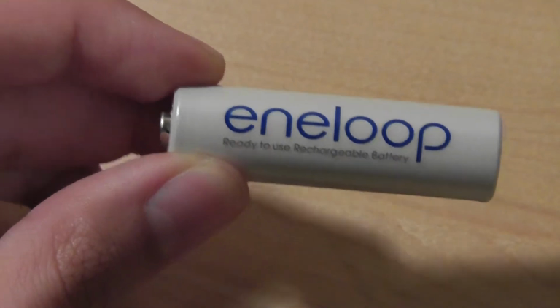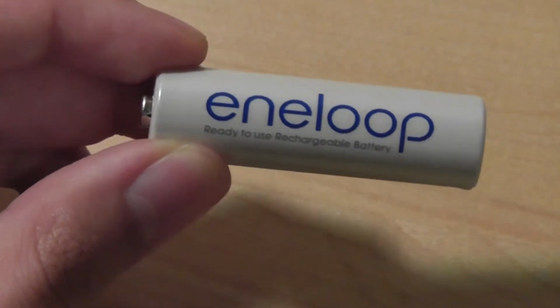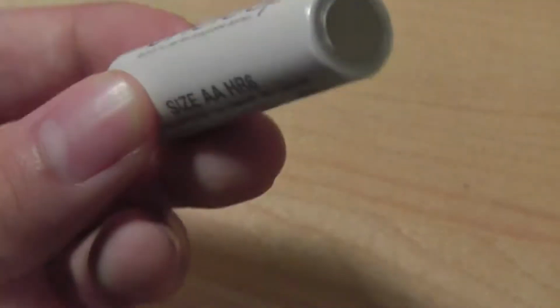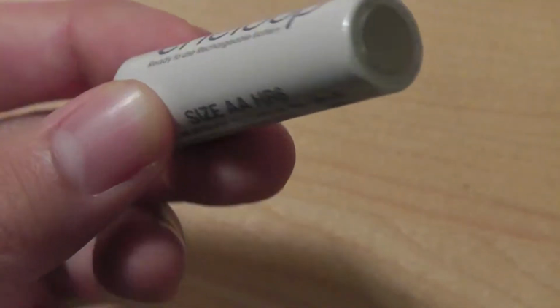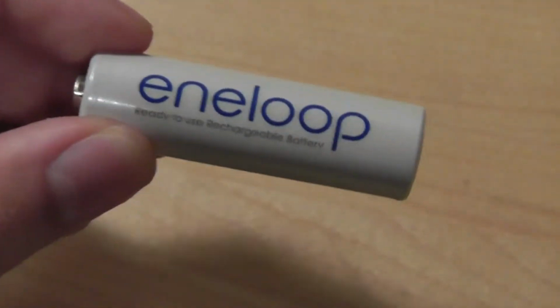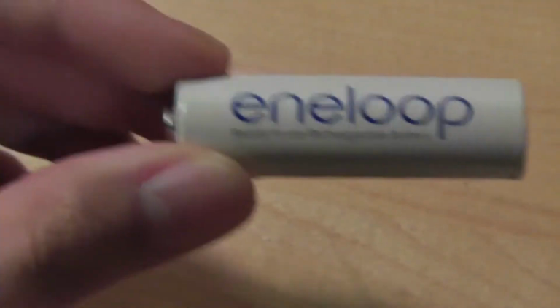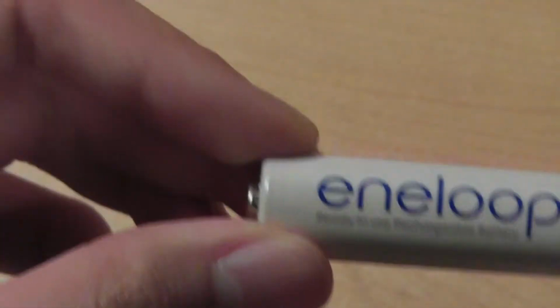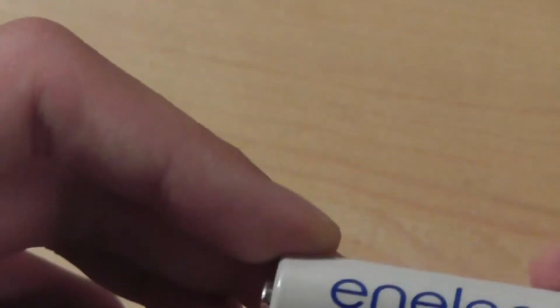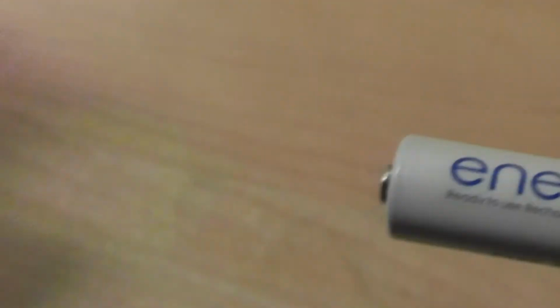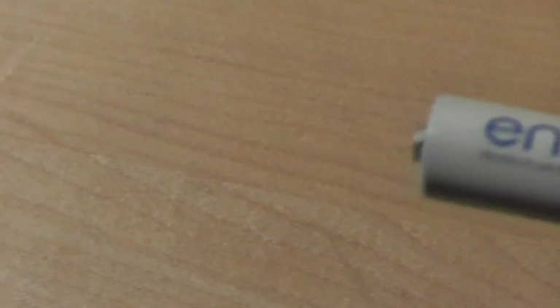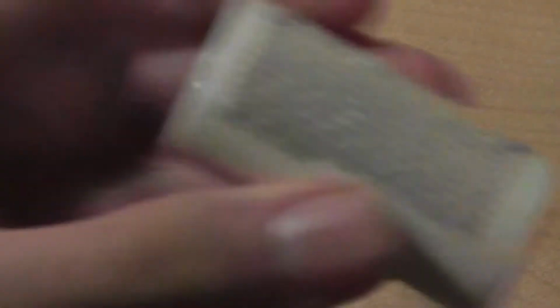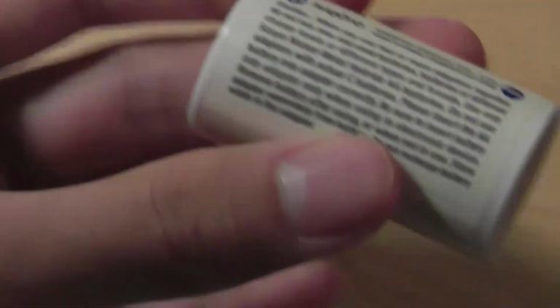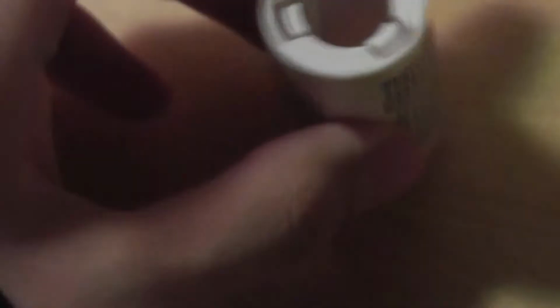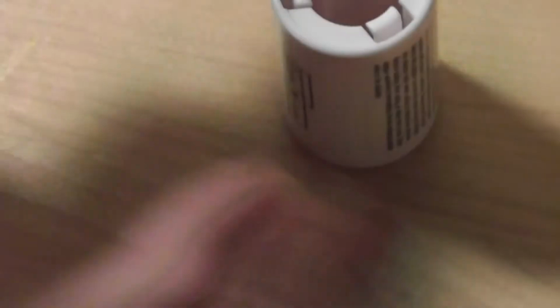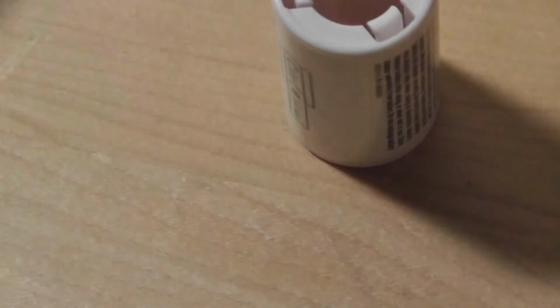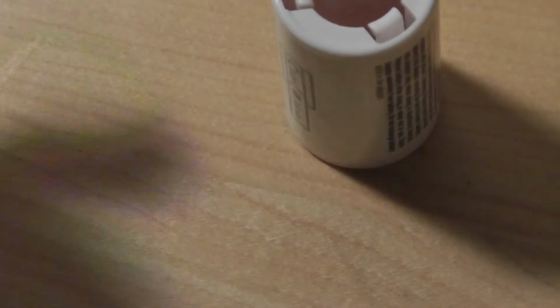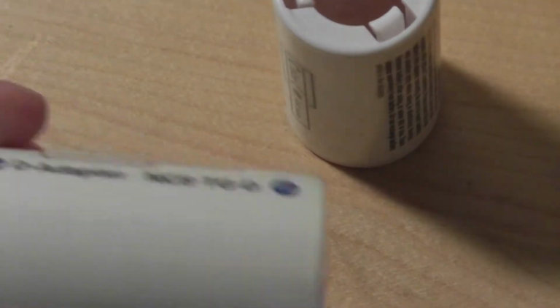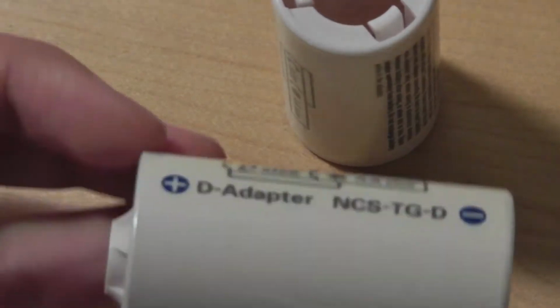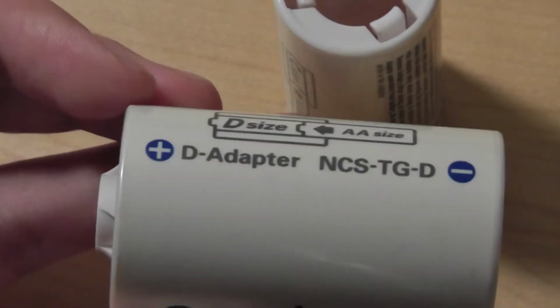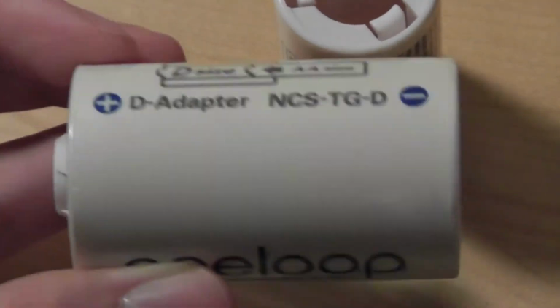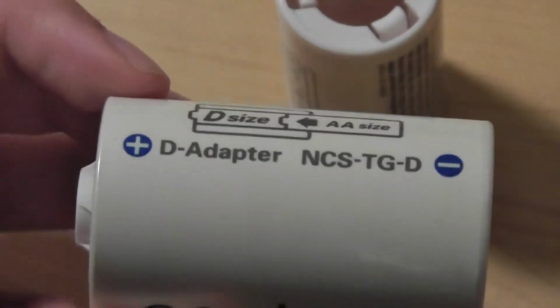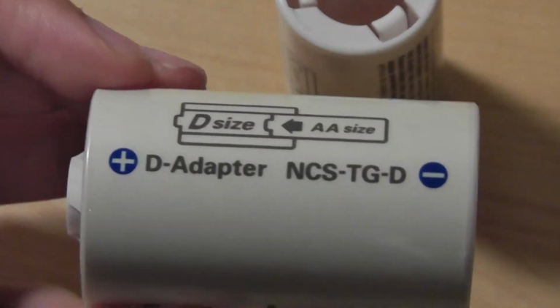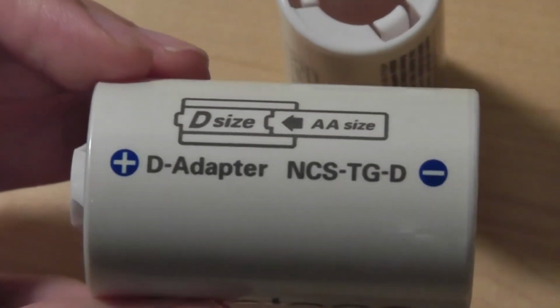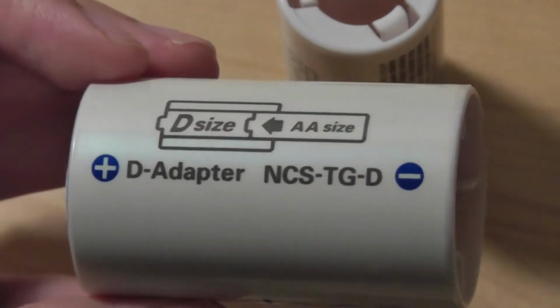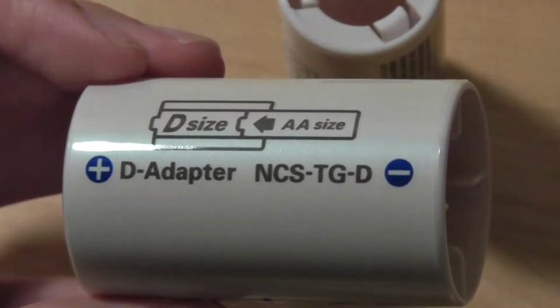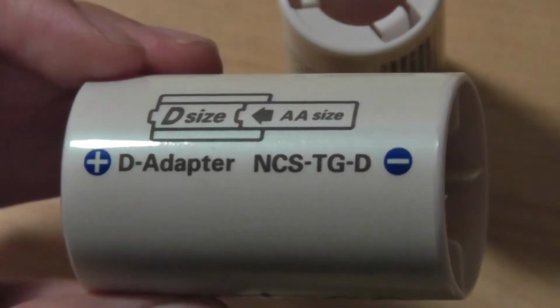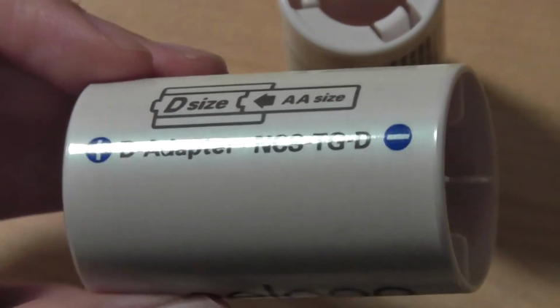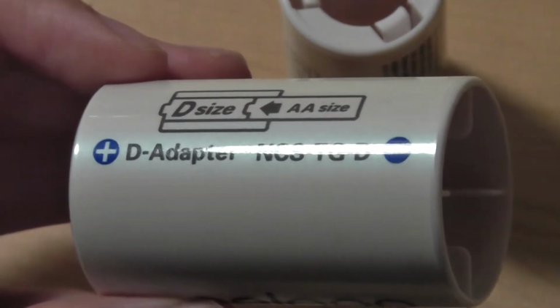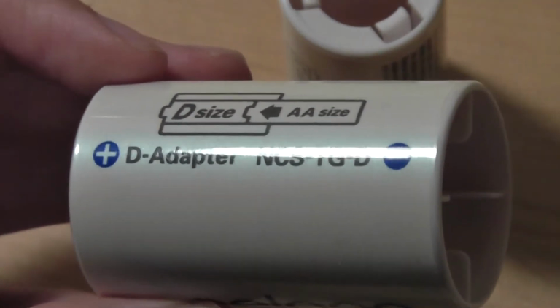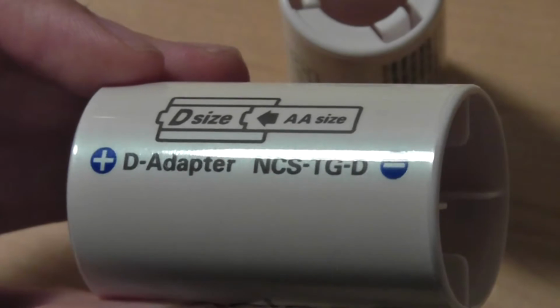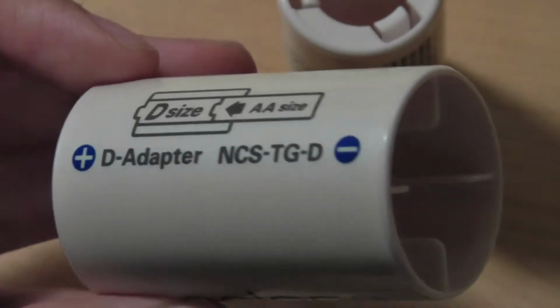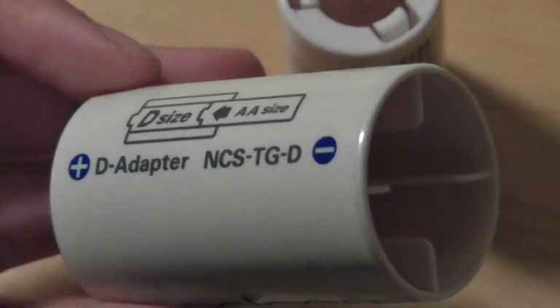So instead of being just a rechargeable battery, it also comes with adapters — for example, a C-sized adapter and also a larger D-sized adapter that you typically find on lanterns, radios, and more utility-heavy products.